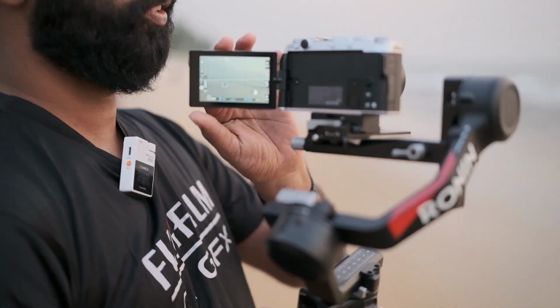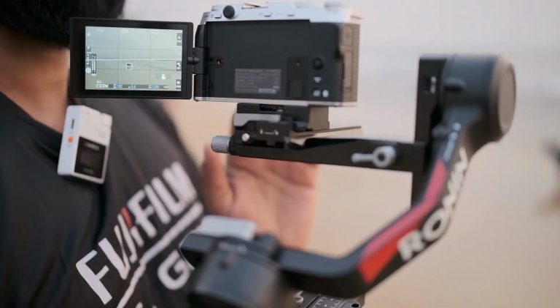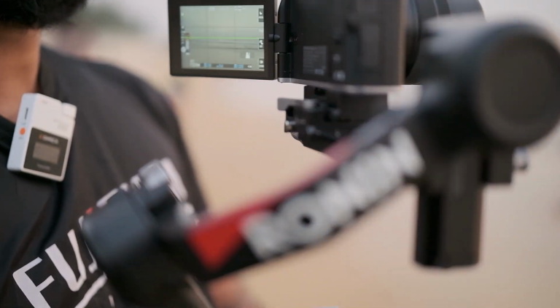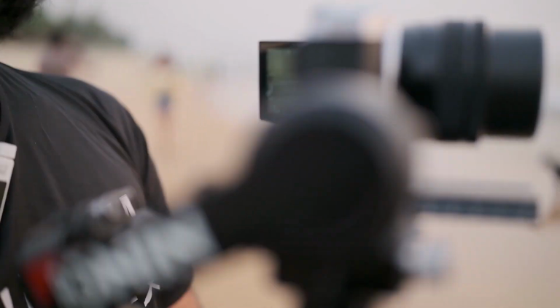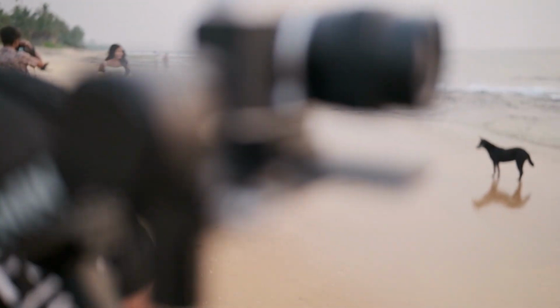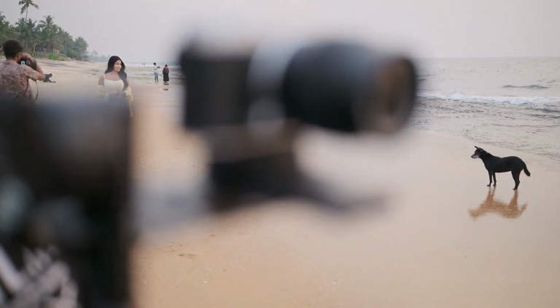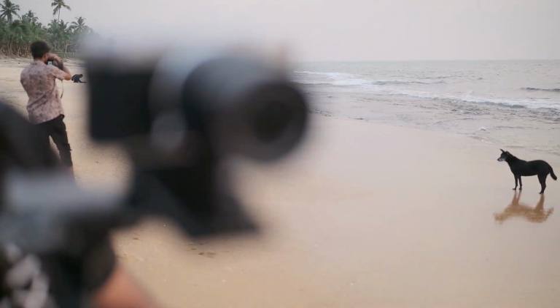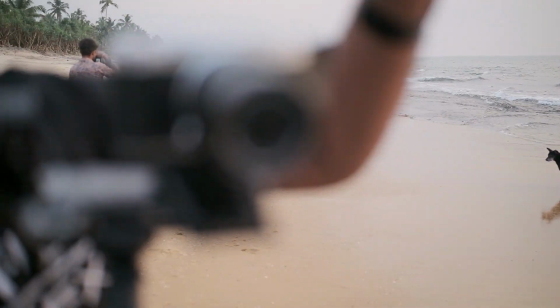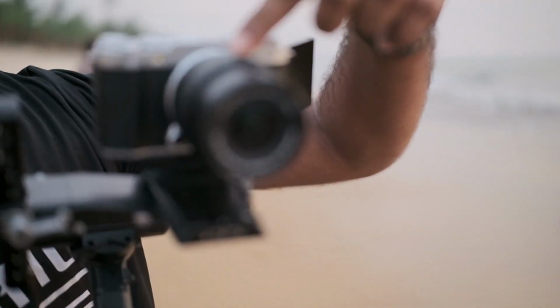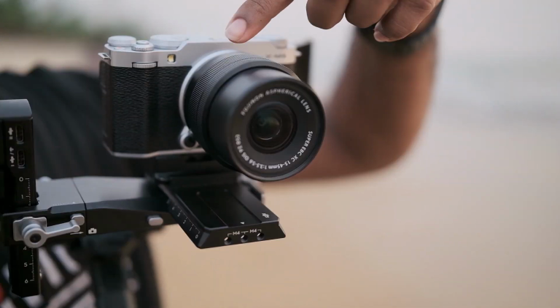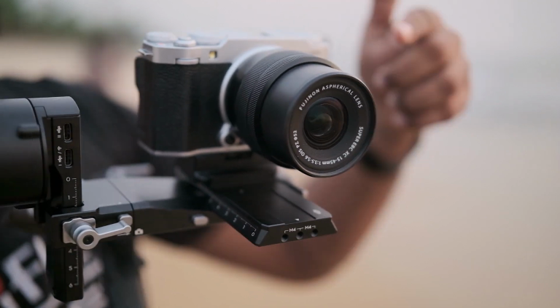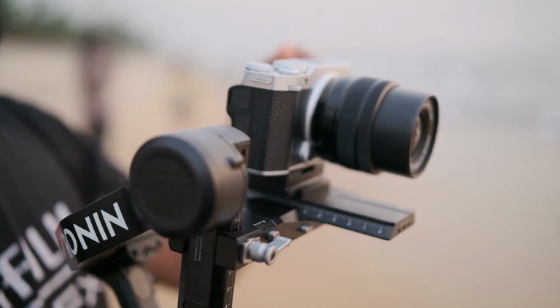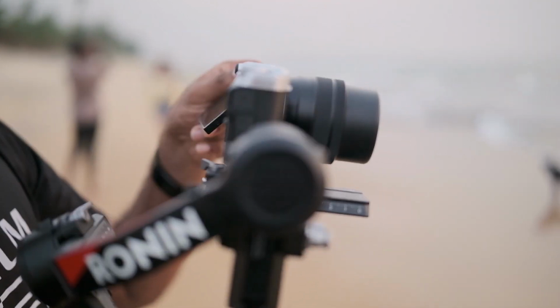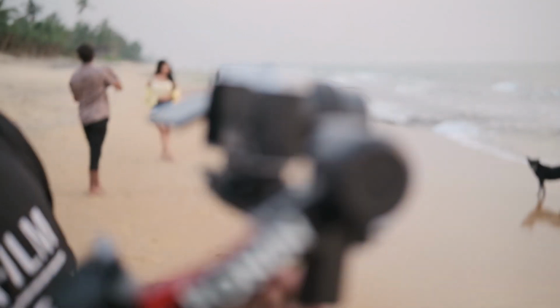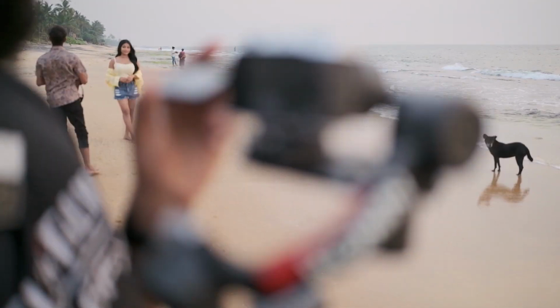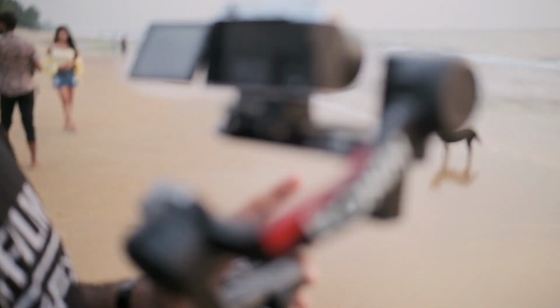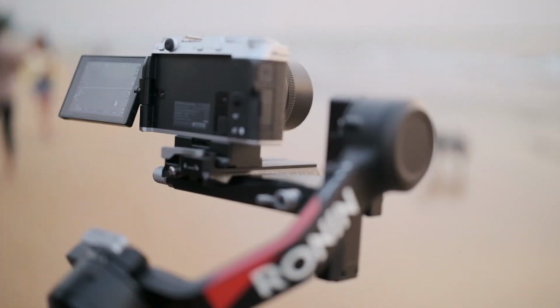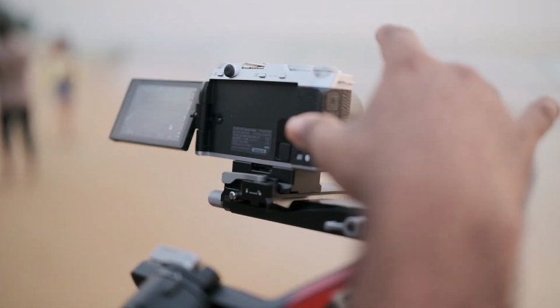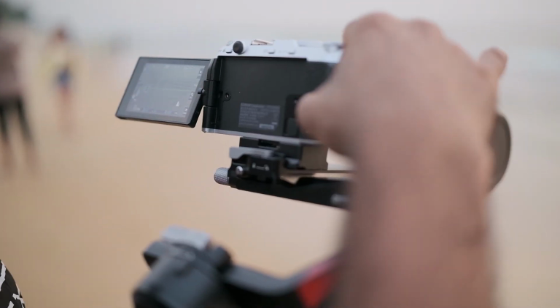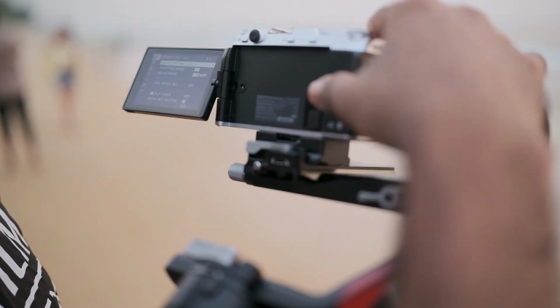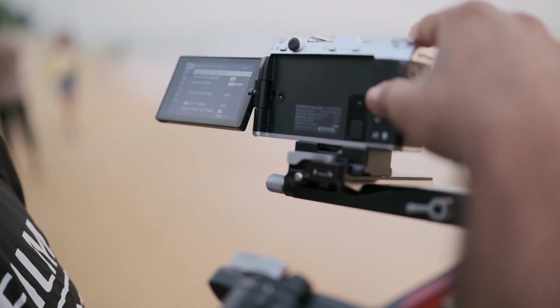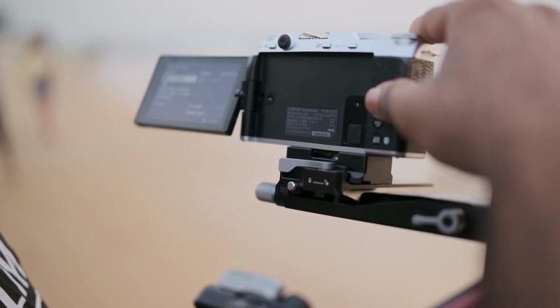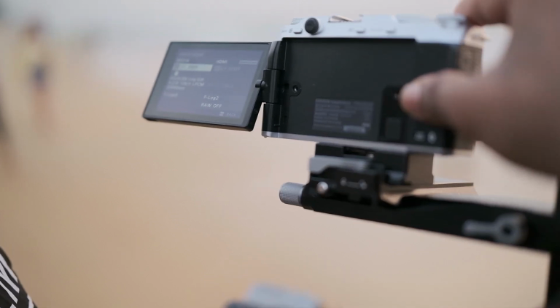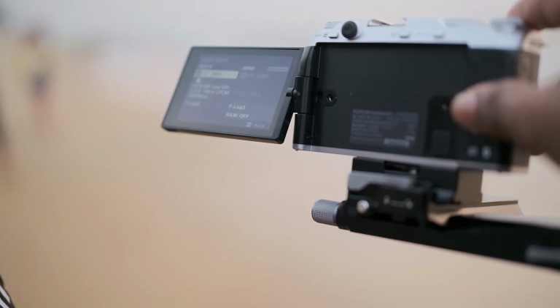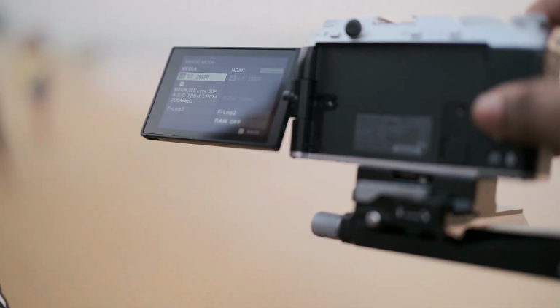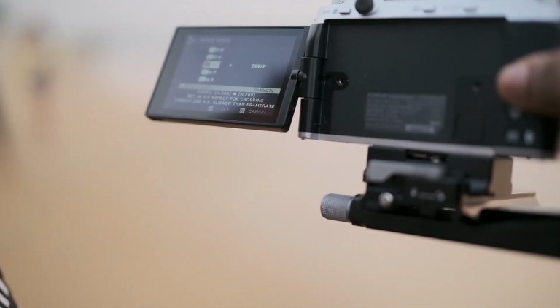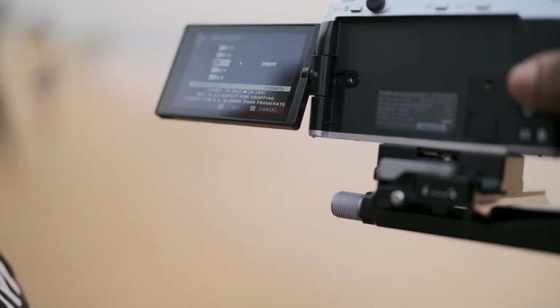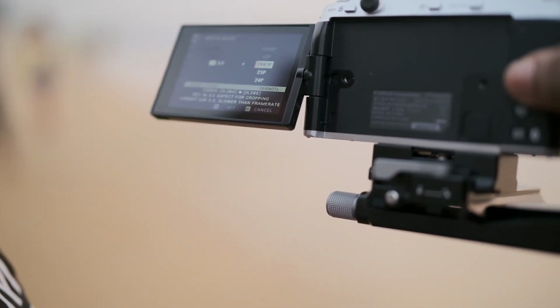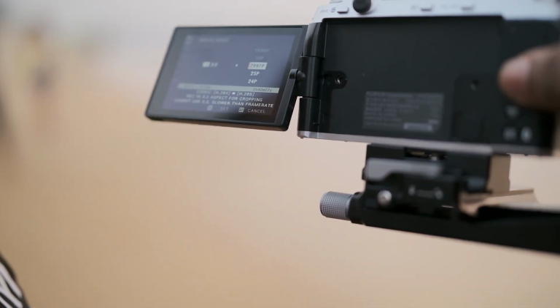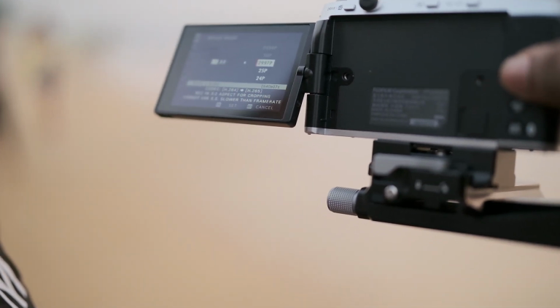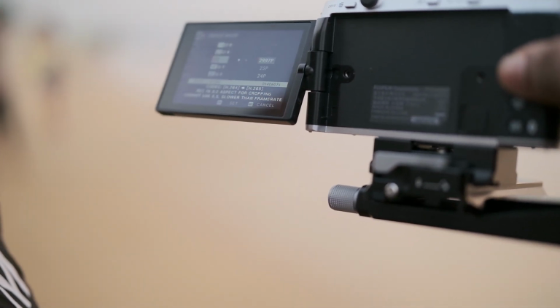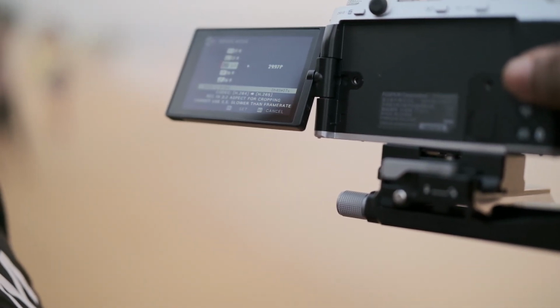Fujifilm XM5 with the kit lens on, and we are going to do a shoot with the settings of 6.2K 29p.